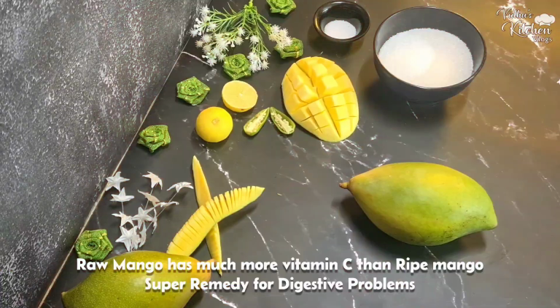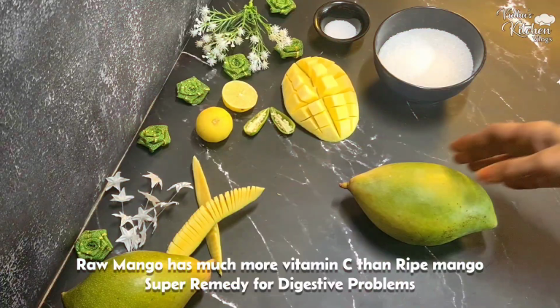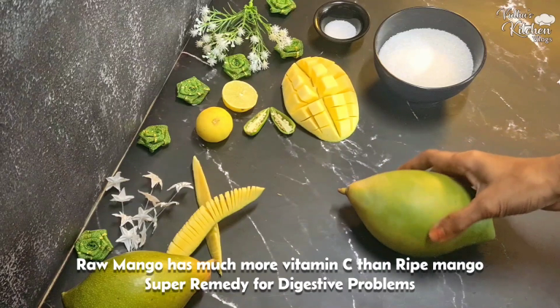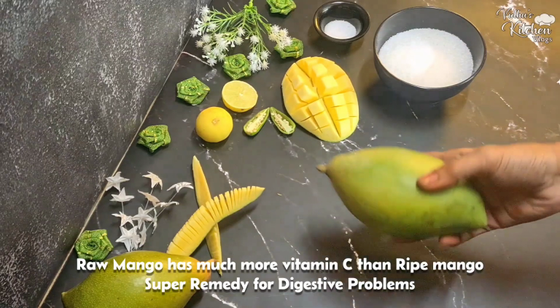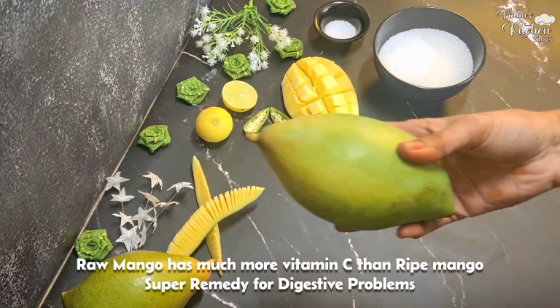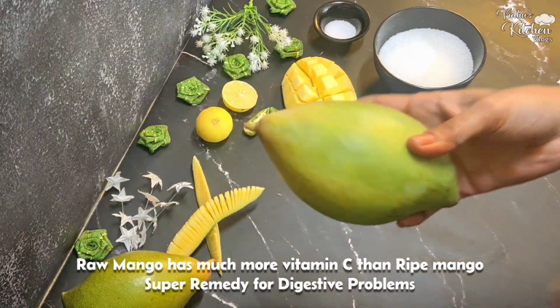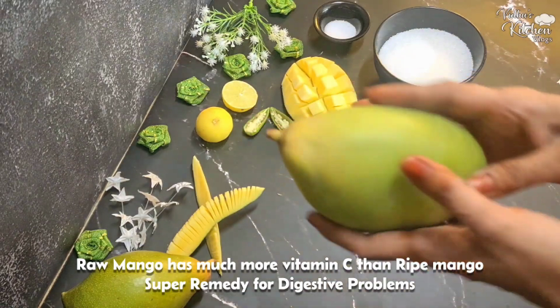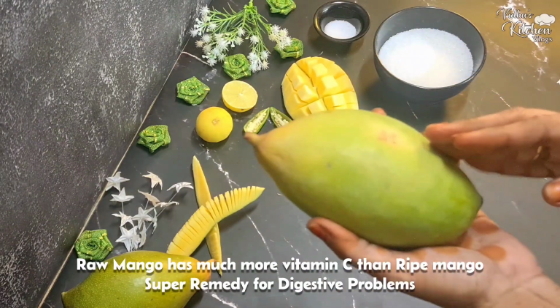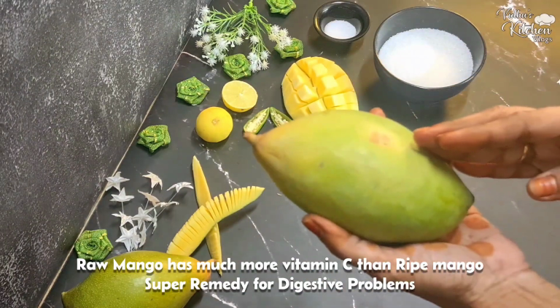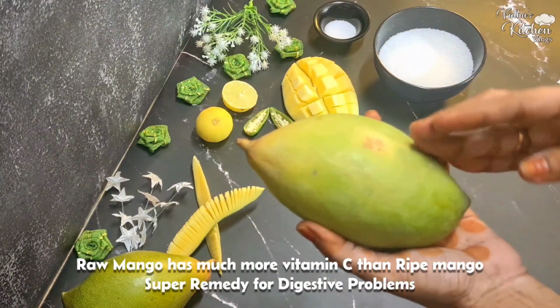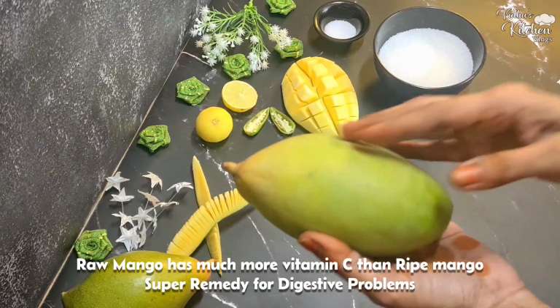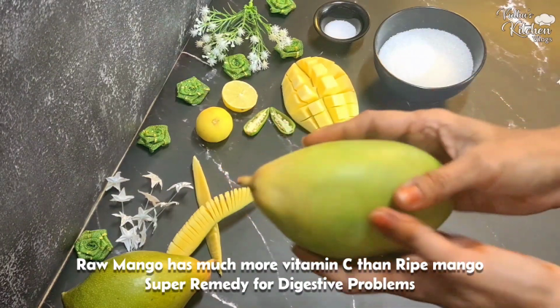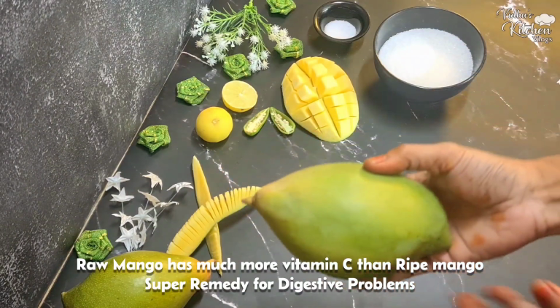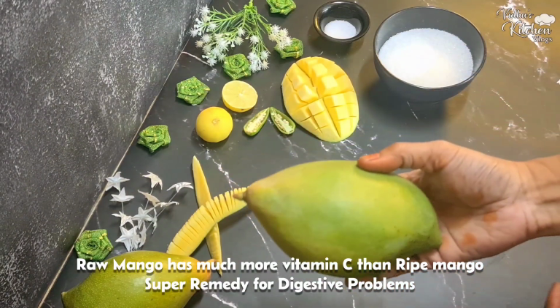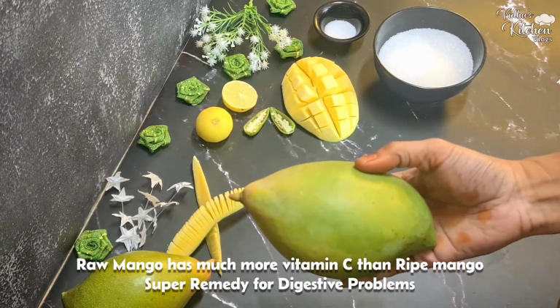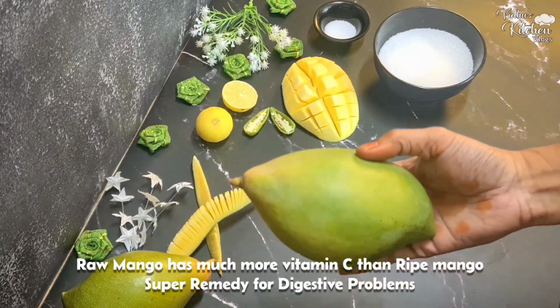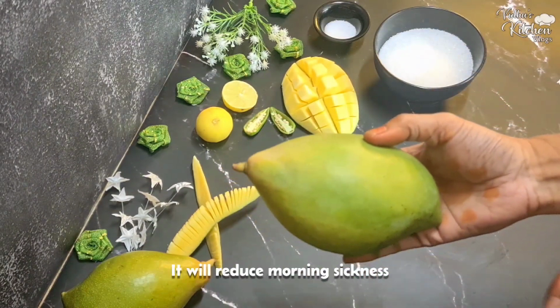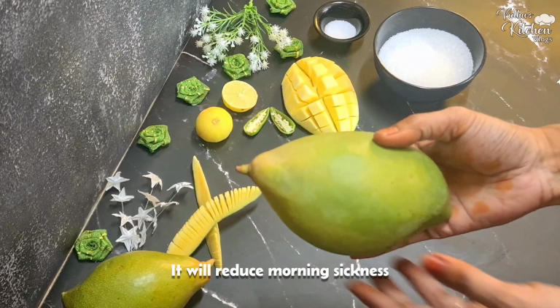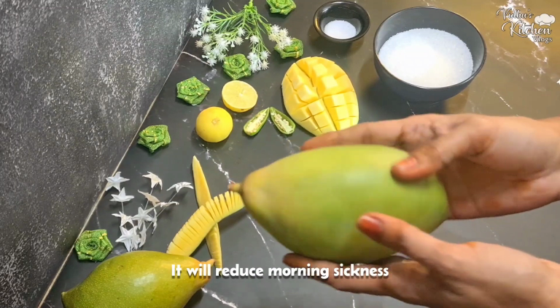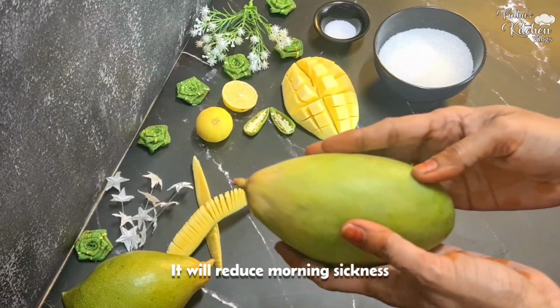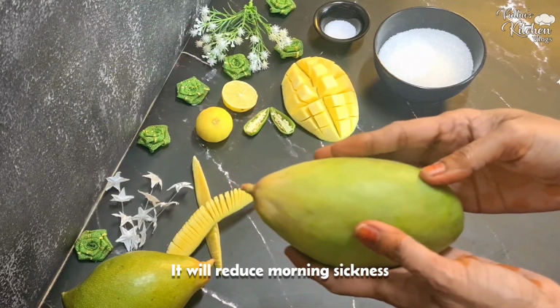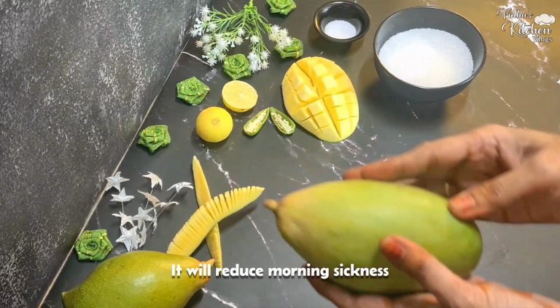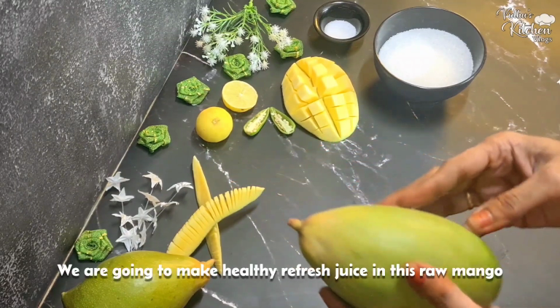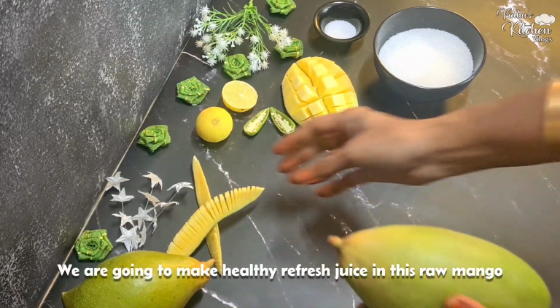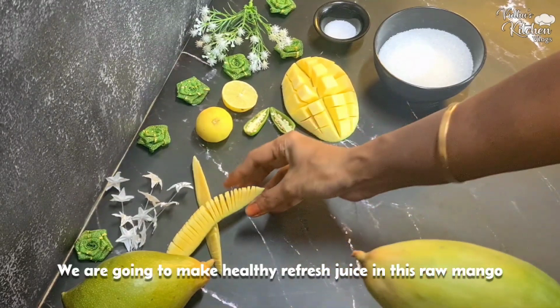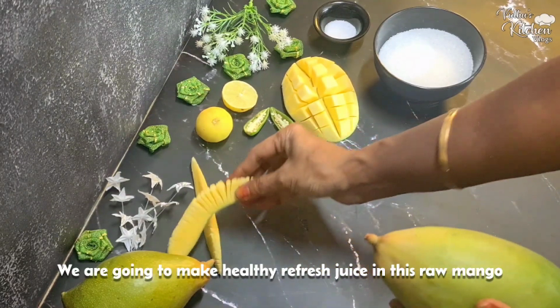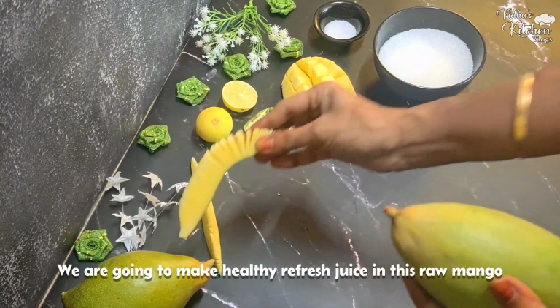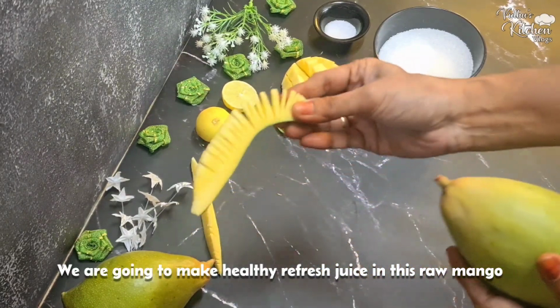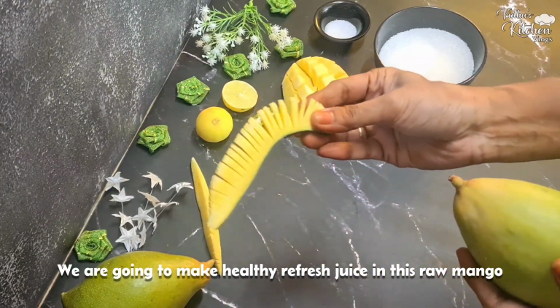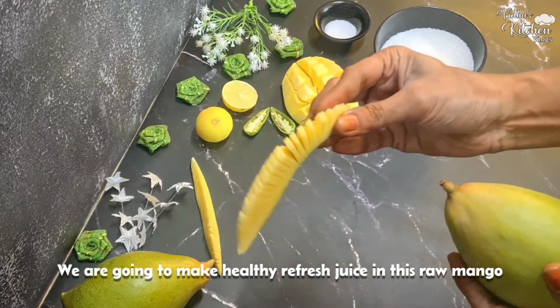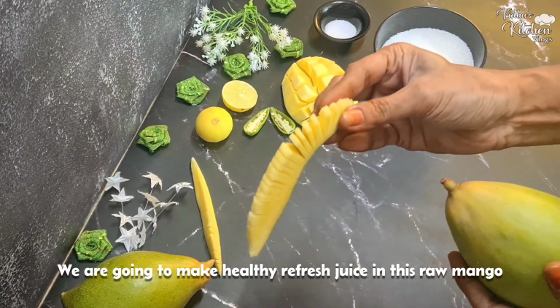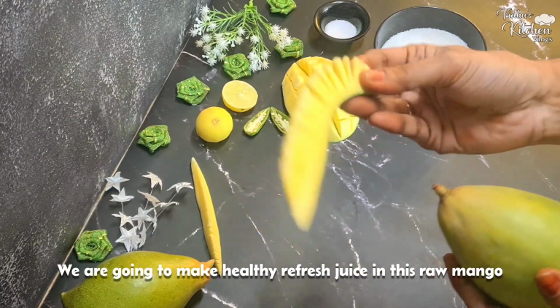If you like this, you can get a lot of vitamin C. It's a great remedy for digestive problems. There is a refreshing juice like this to start your morning.